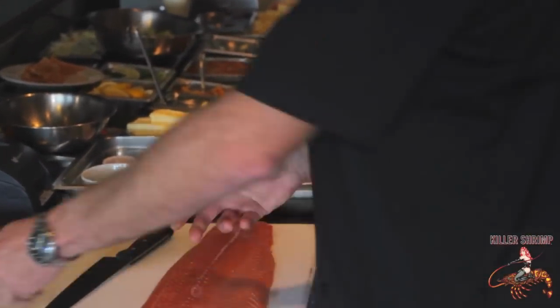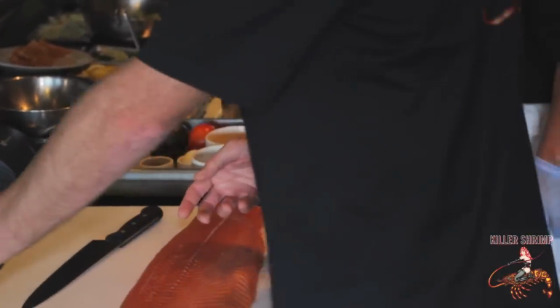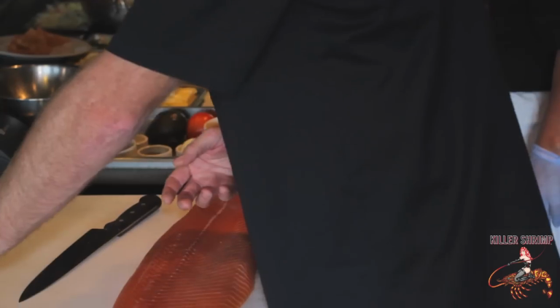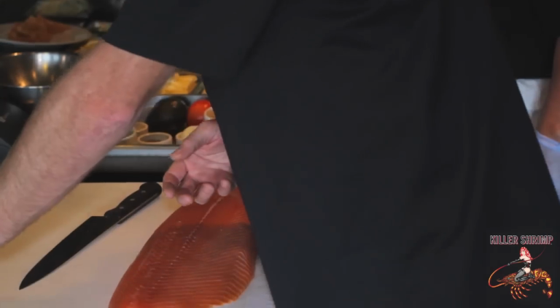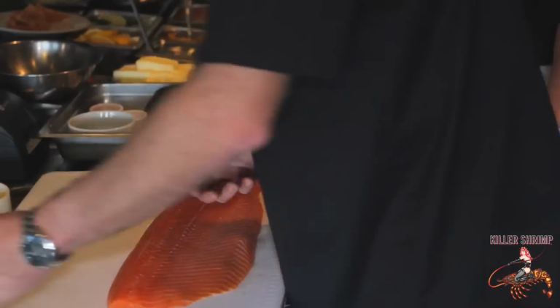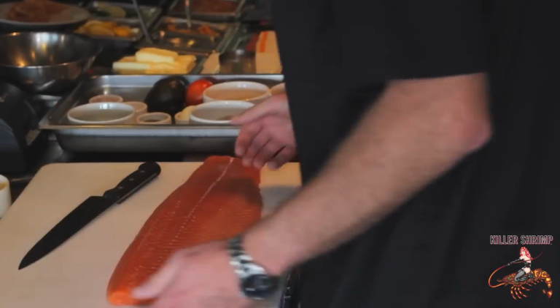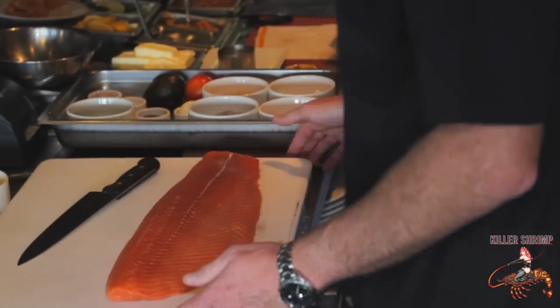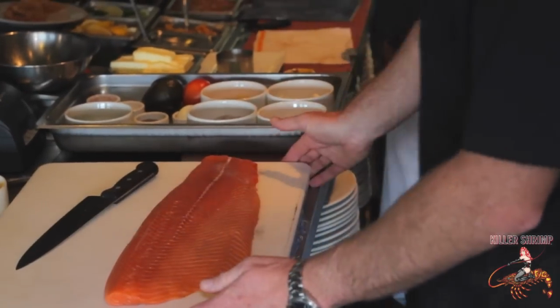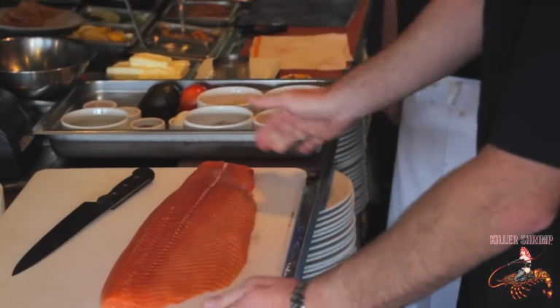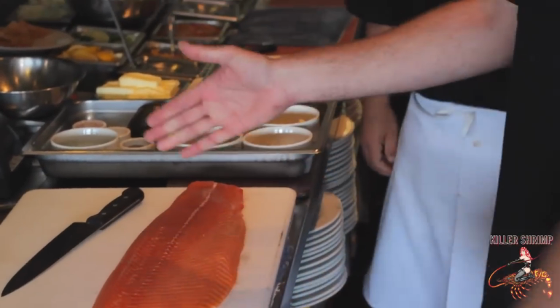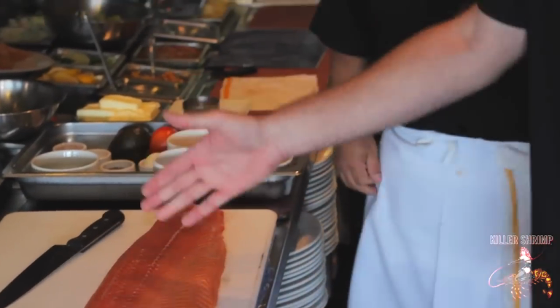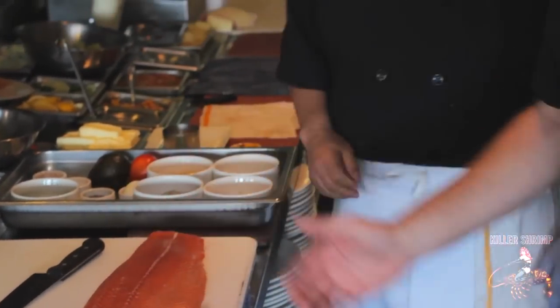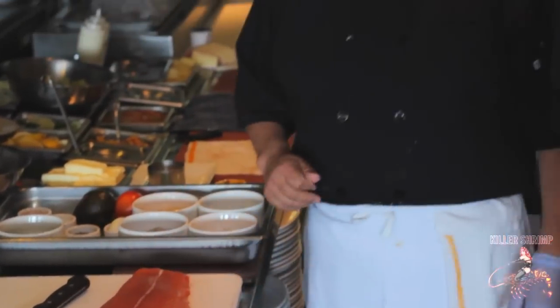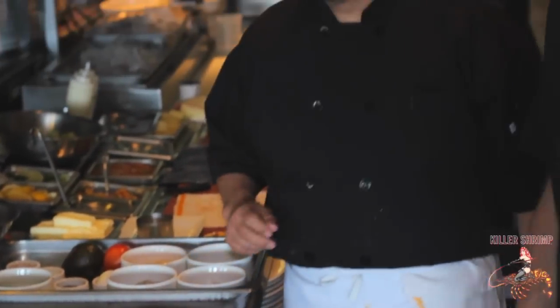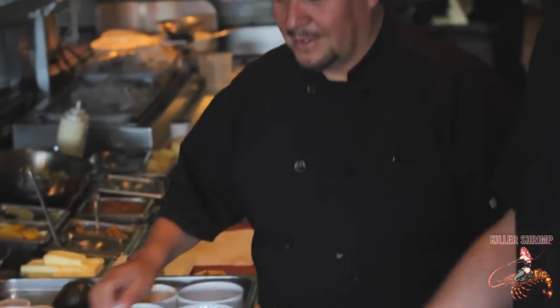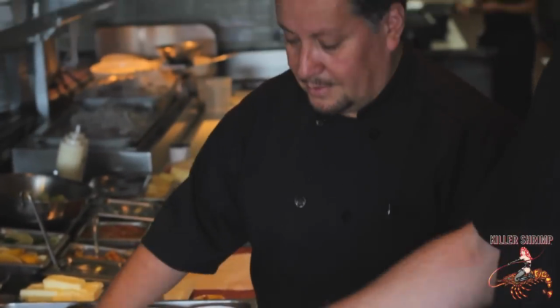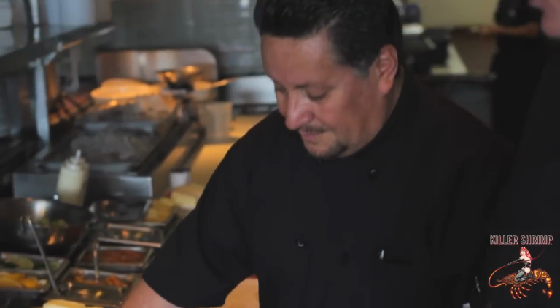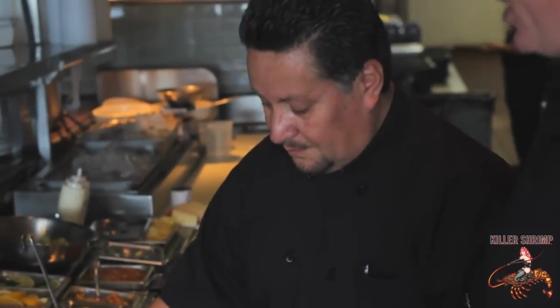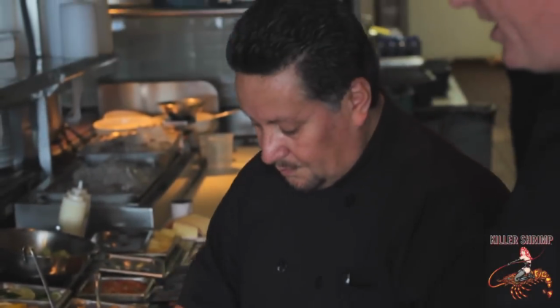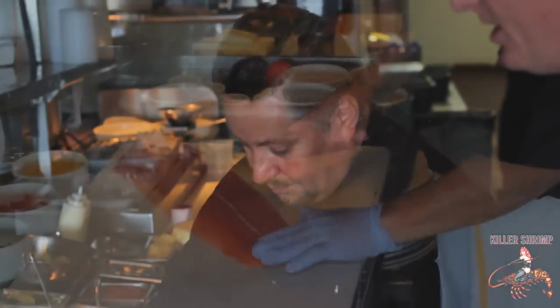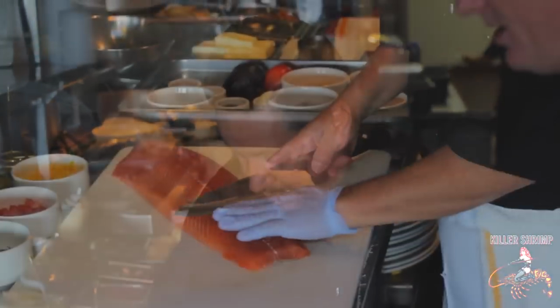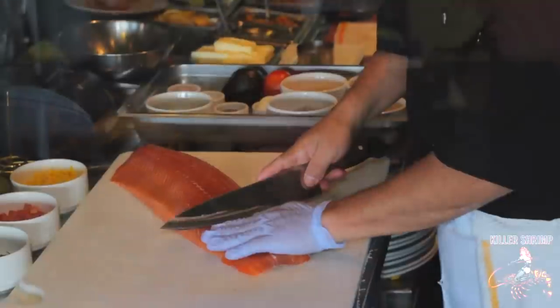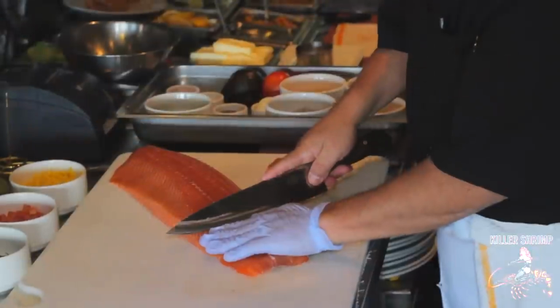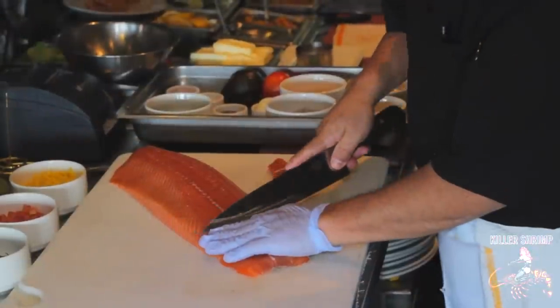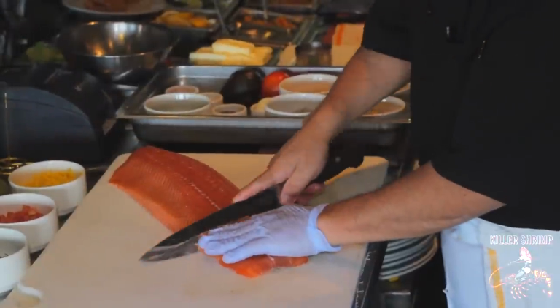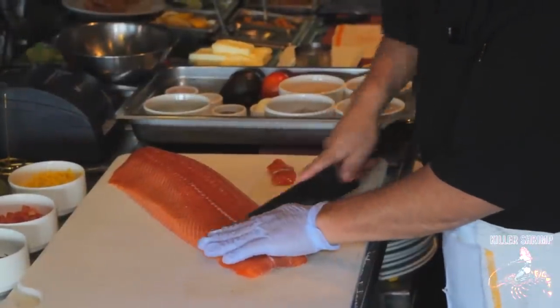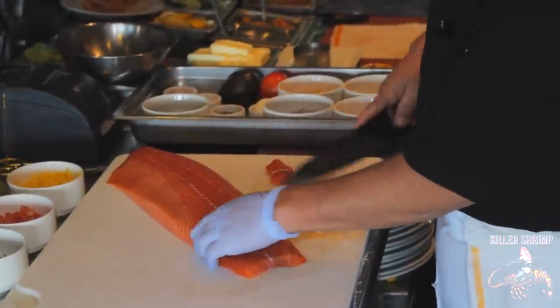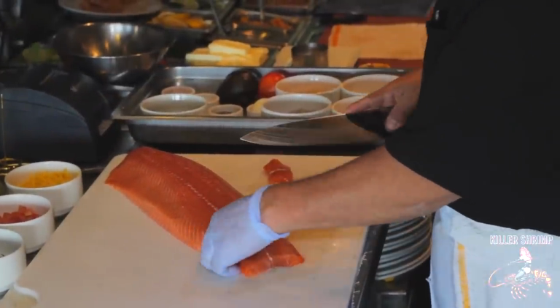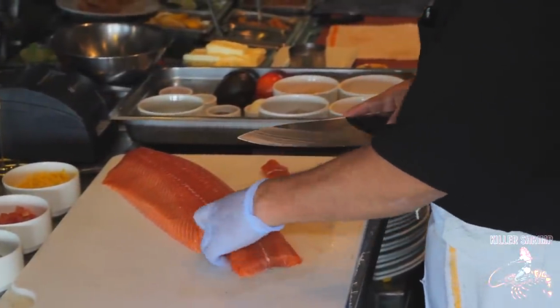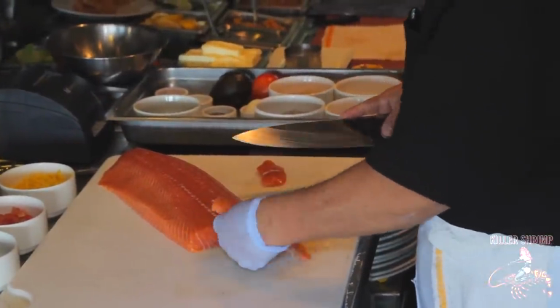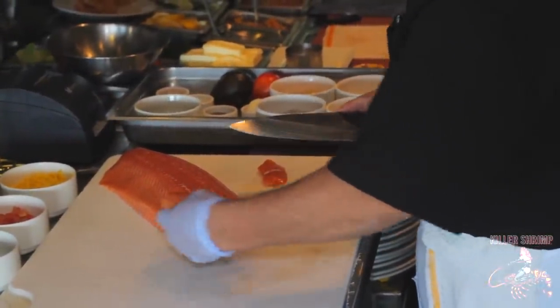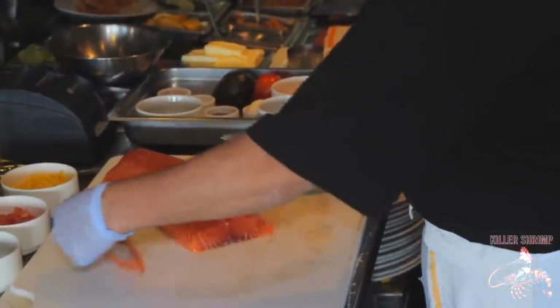What we're going to do is we're going to have Chef Lorenzo come in. He's going to slice a beautiful piece of salmon here today. We use very fresh salmon — it comes in fresh daily.